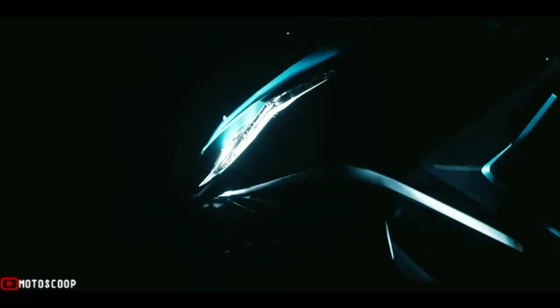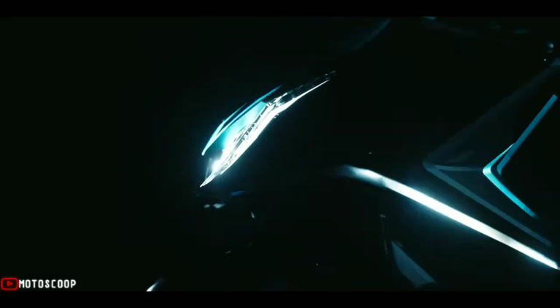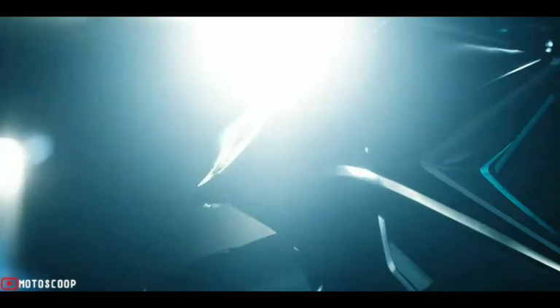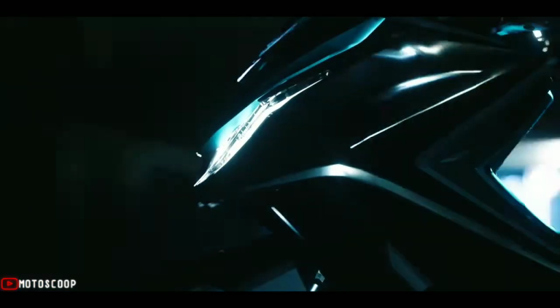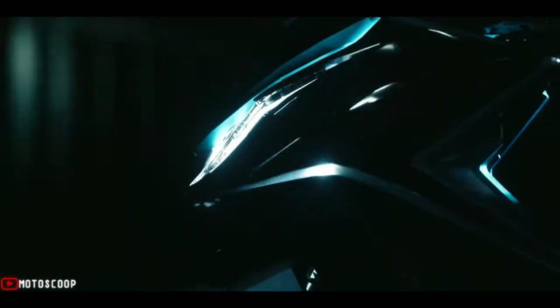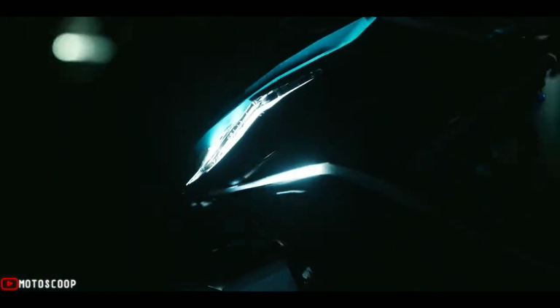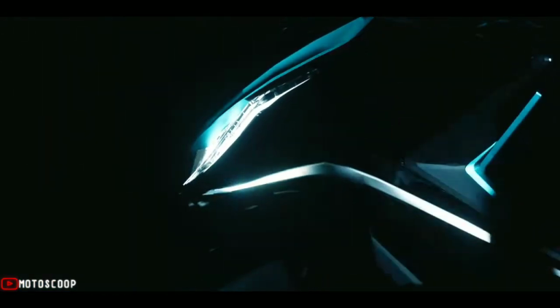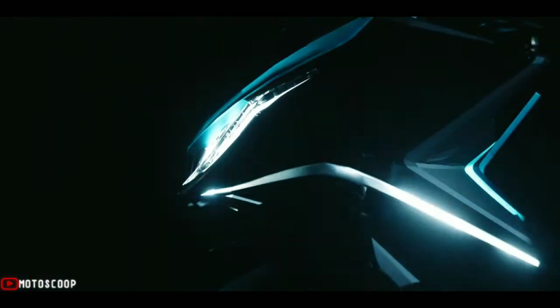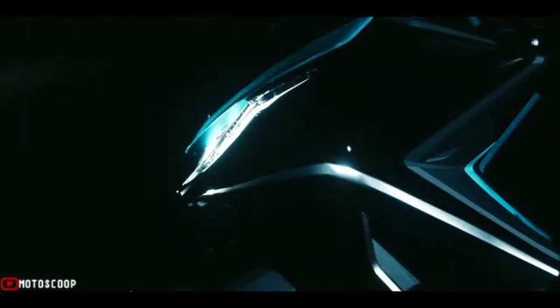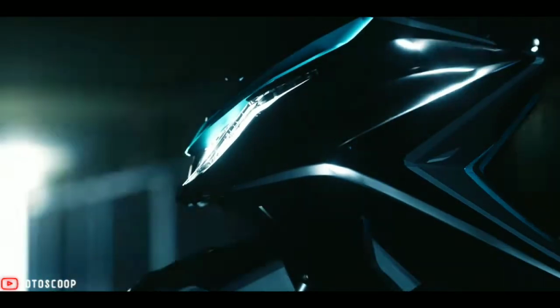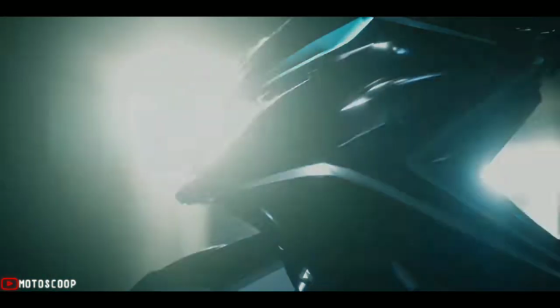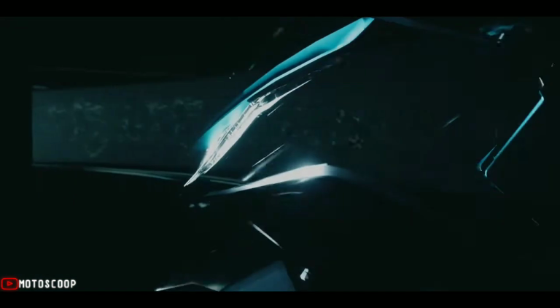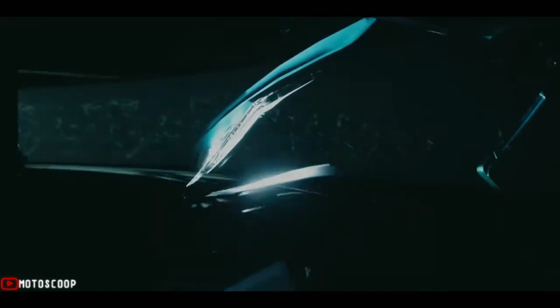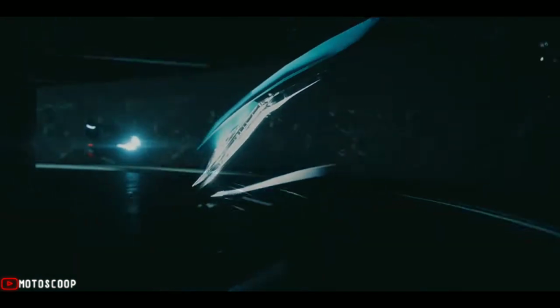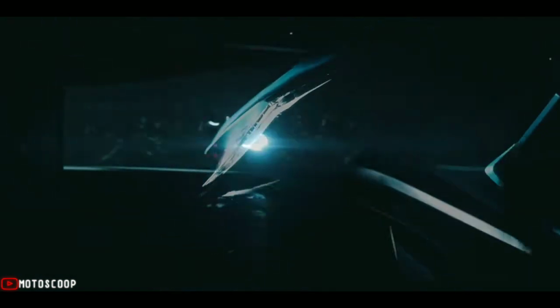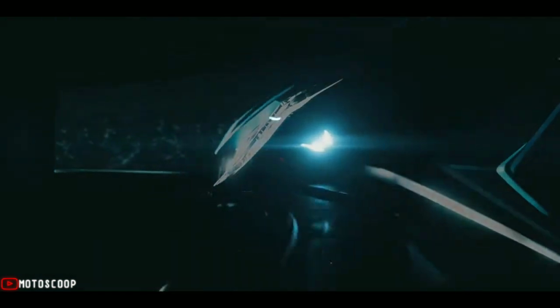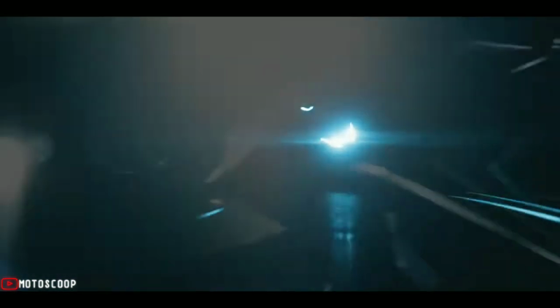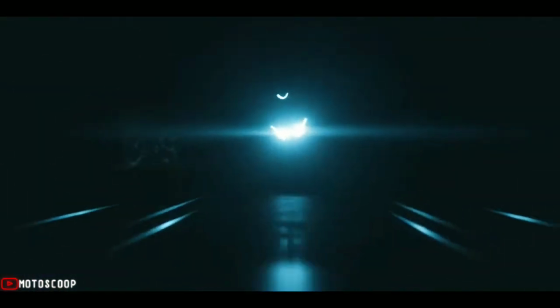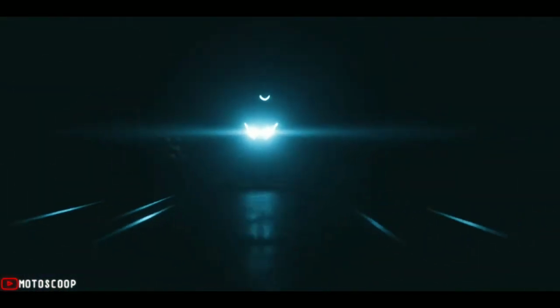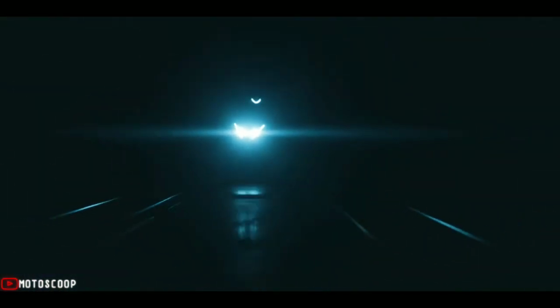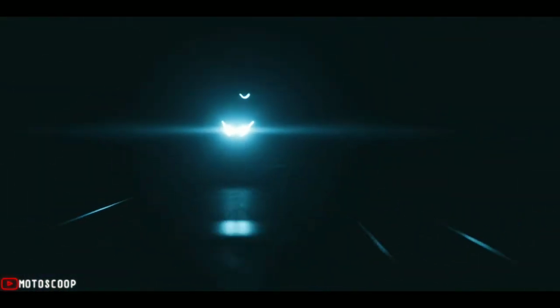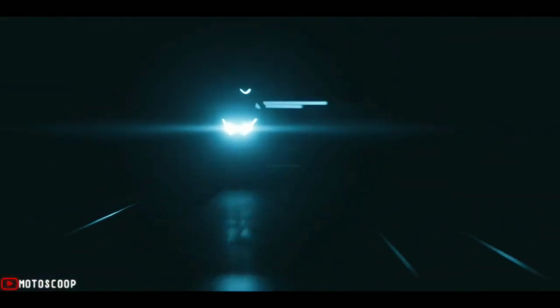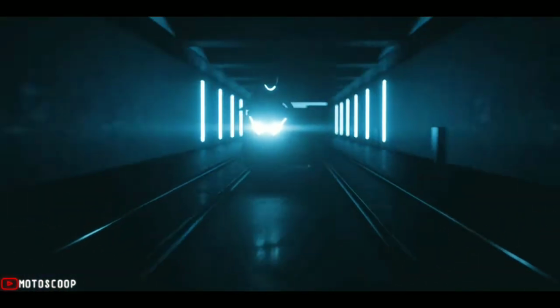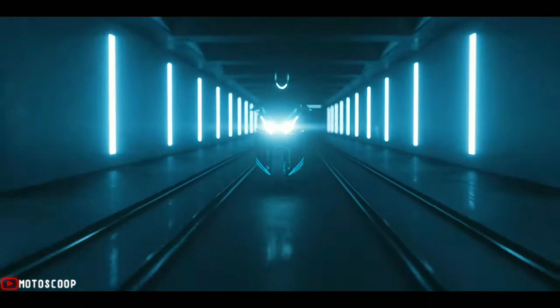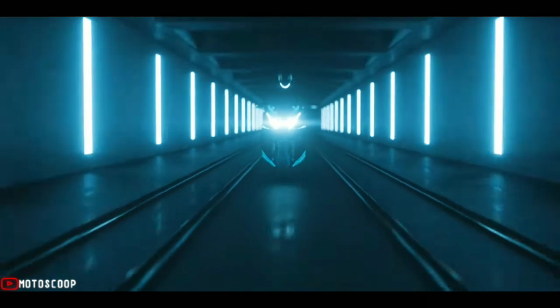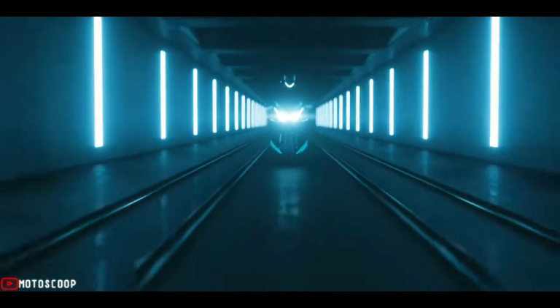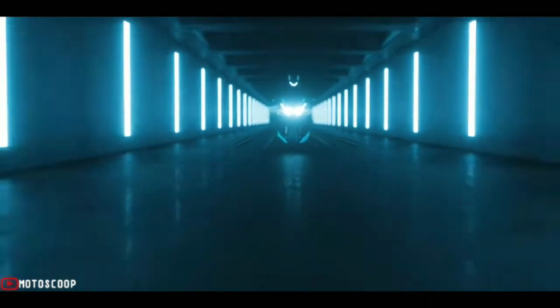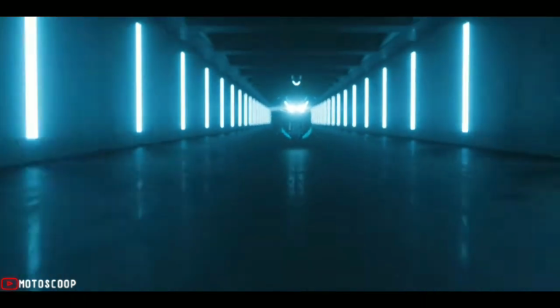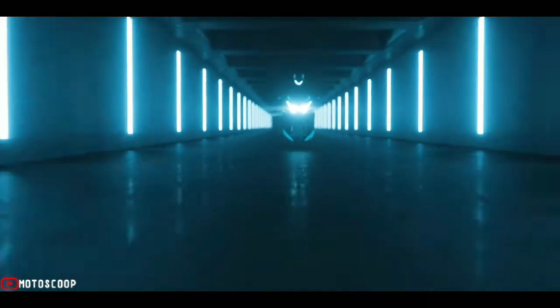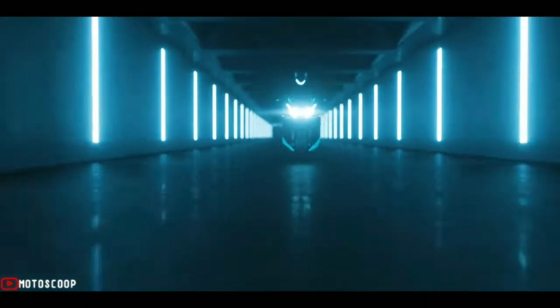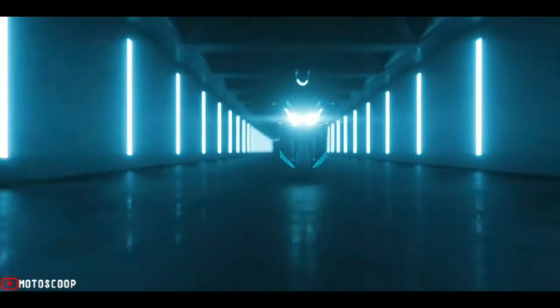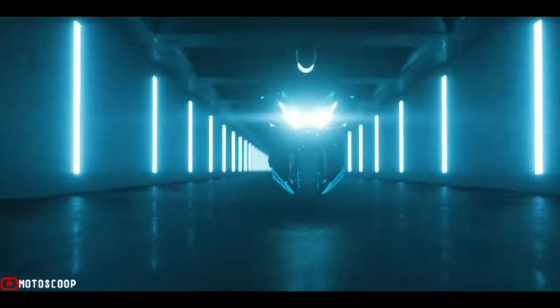This bike is the first great novelty of the Taiwanese brand for 2022, standing out for its flat floor that provides greater comfort, as well as its handling and capacity. Welcome to Motoscoop.